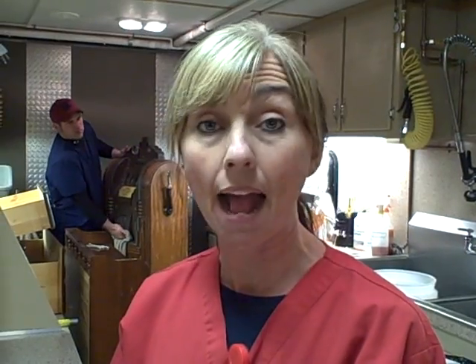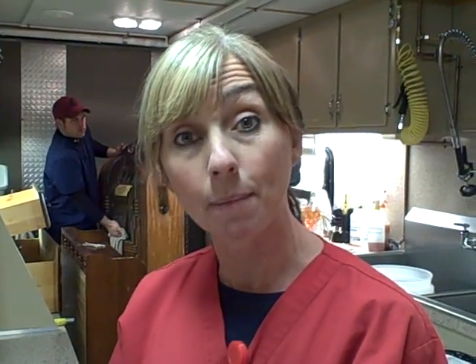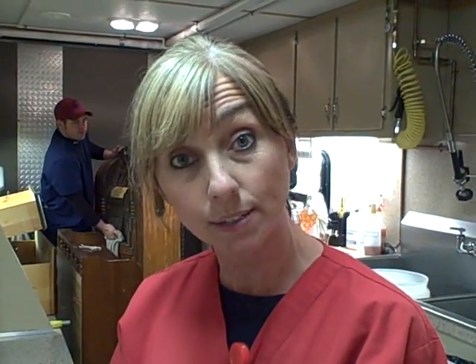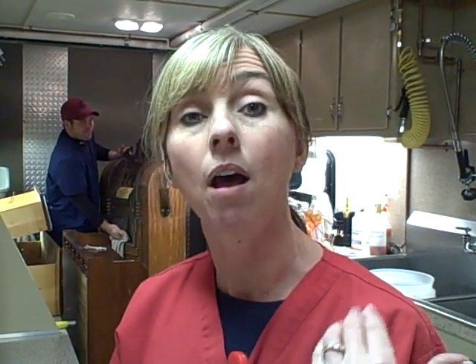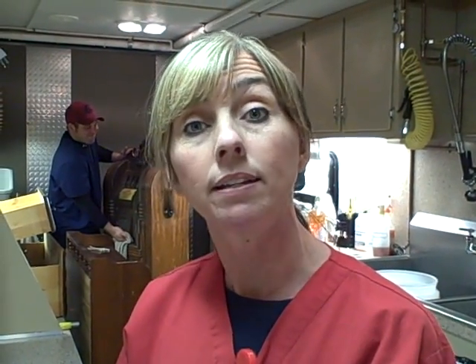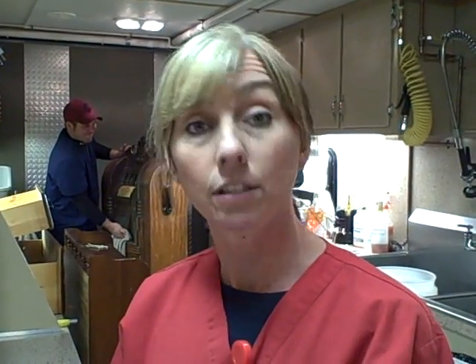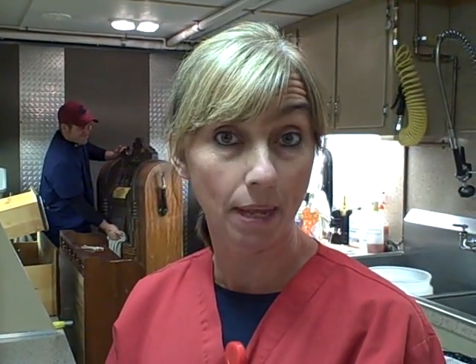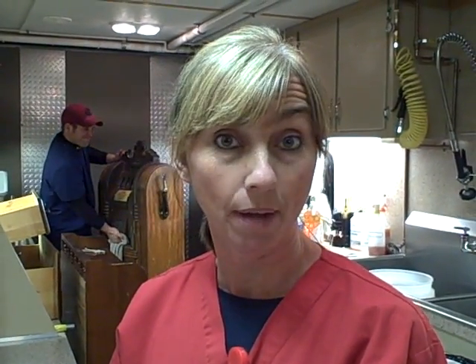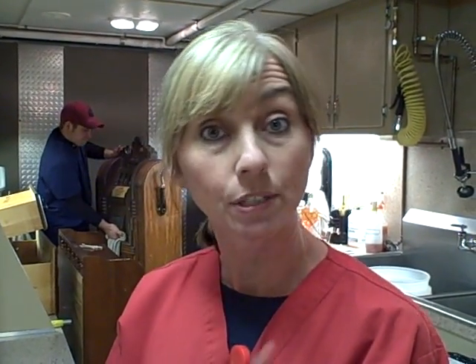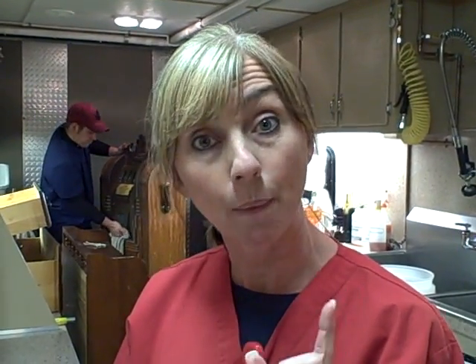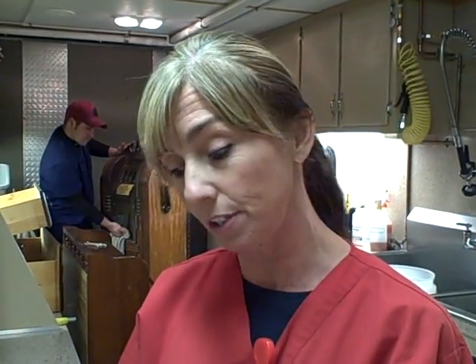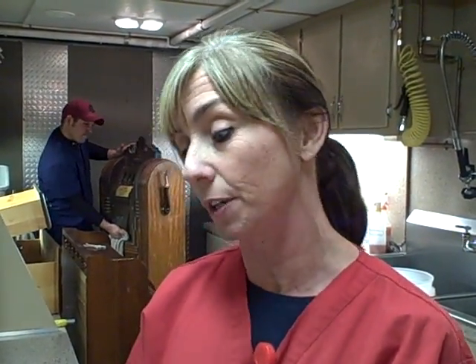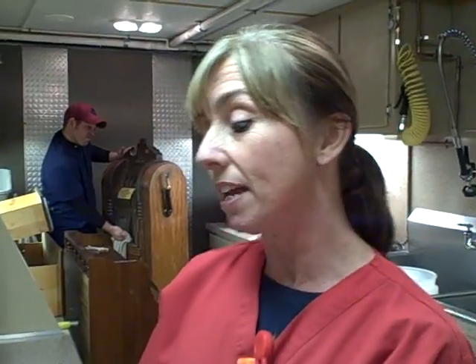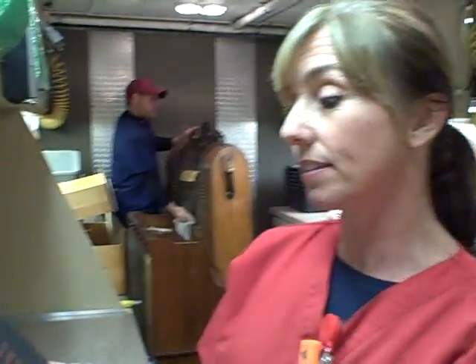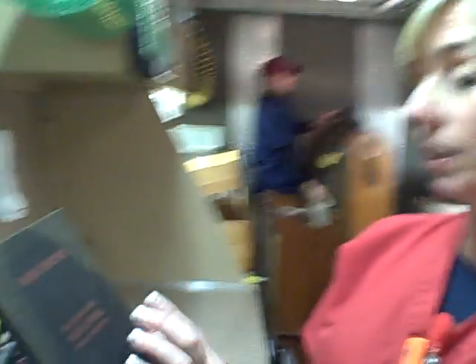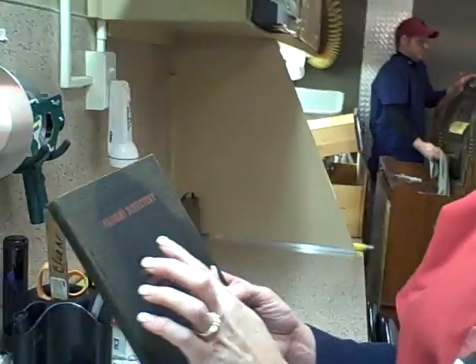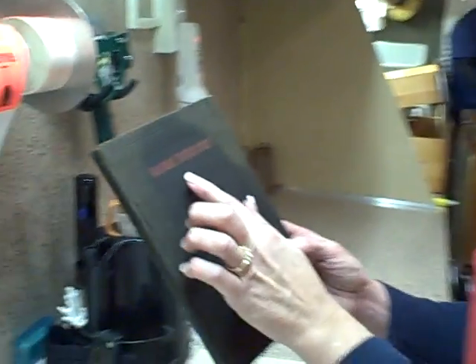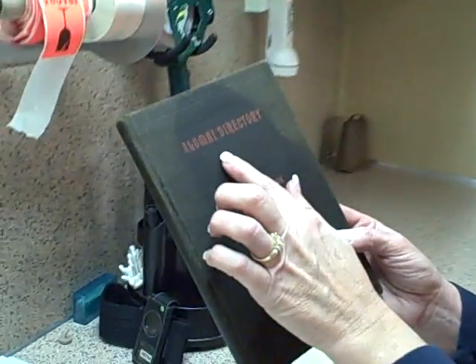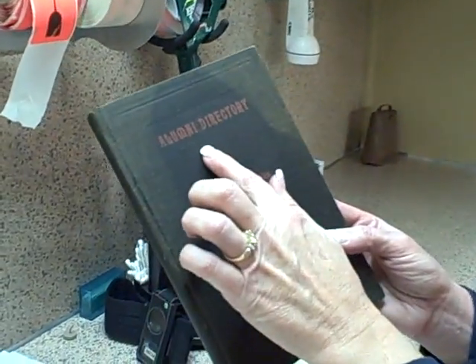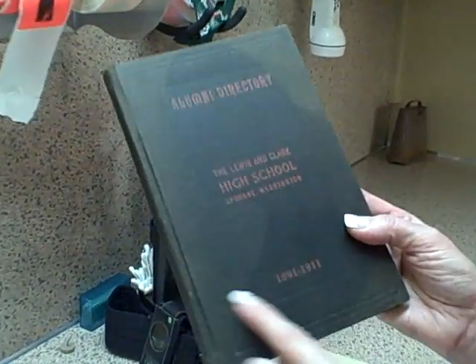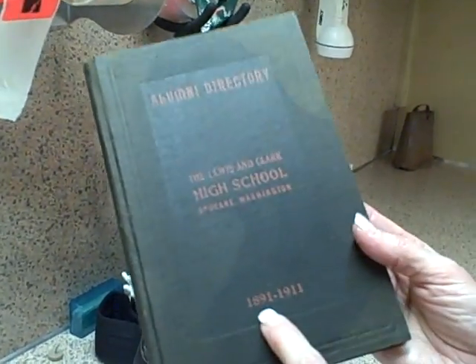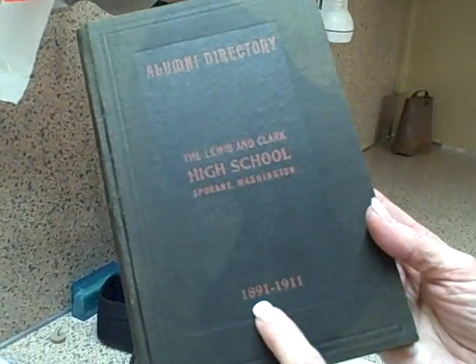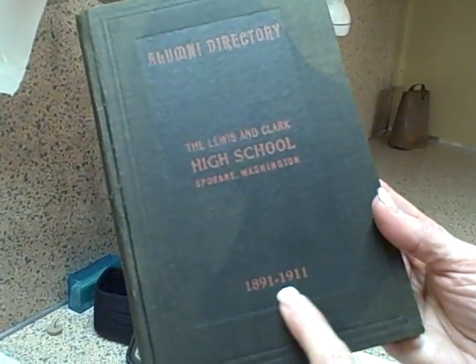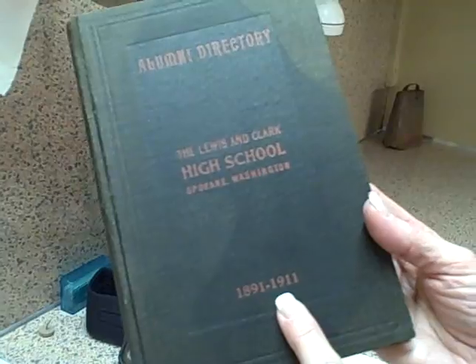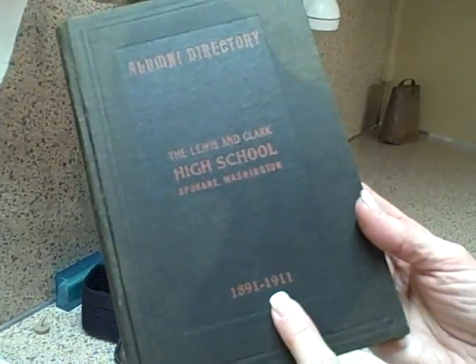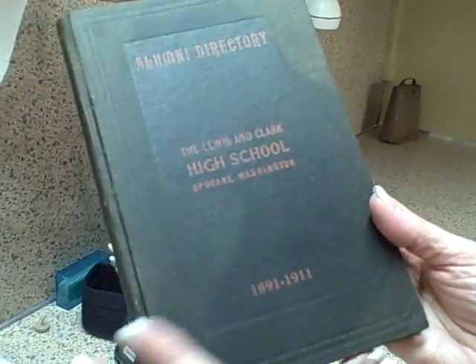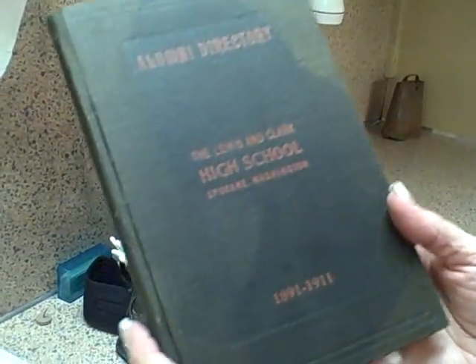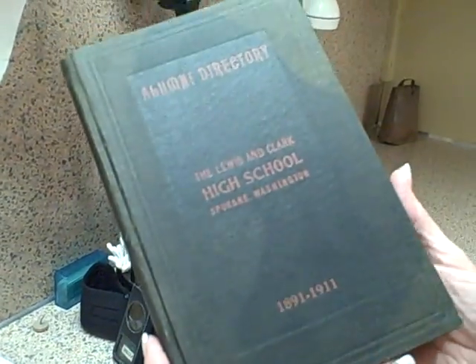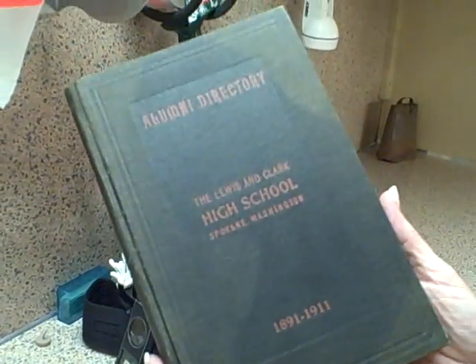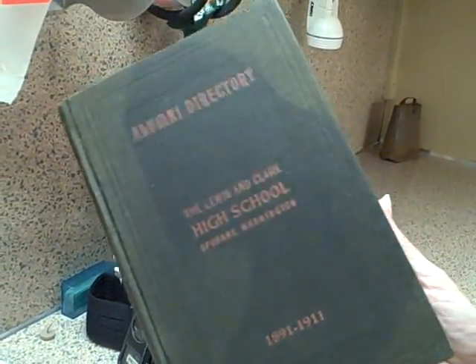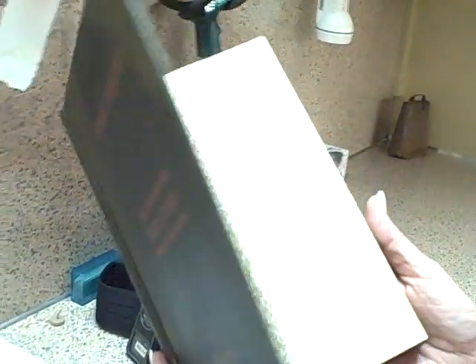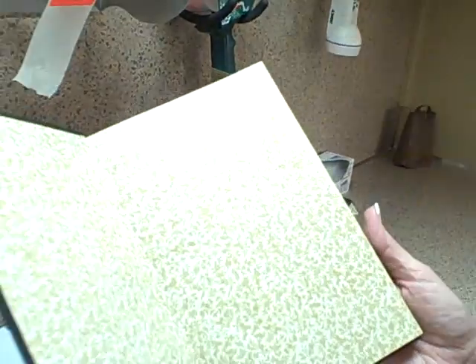I happen to come across one on this job that I'm on right now, so I want to show this to you. This is actually an alumni directory and it's from 1891 to 1911. Really, really awesome.